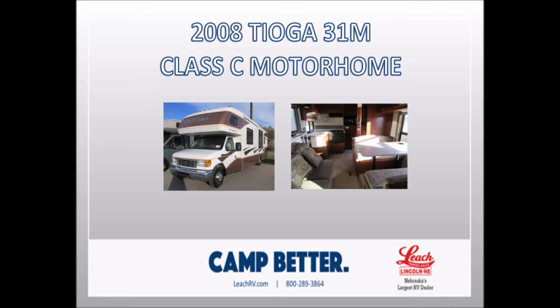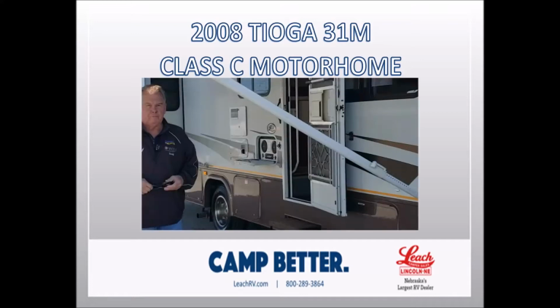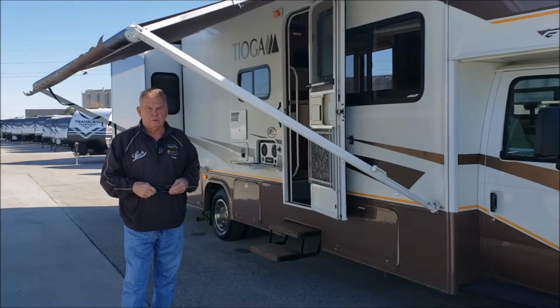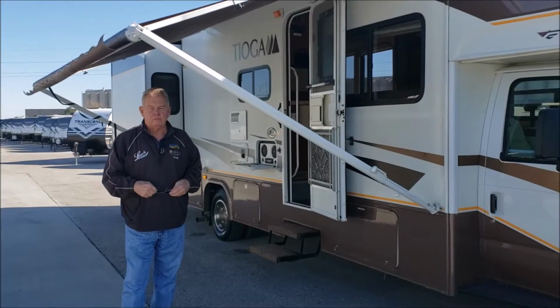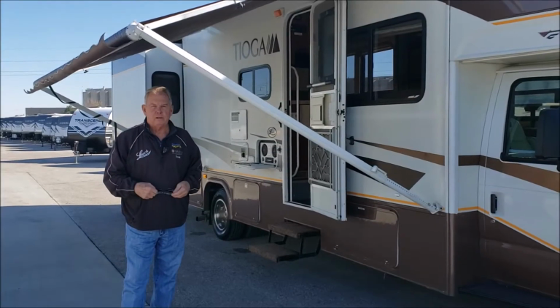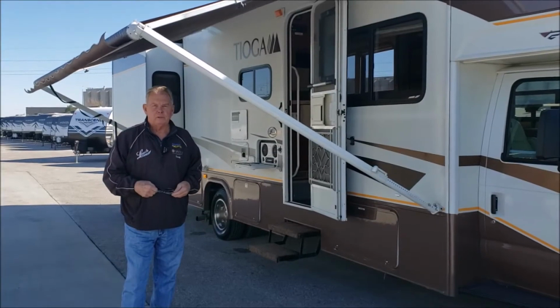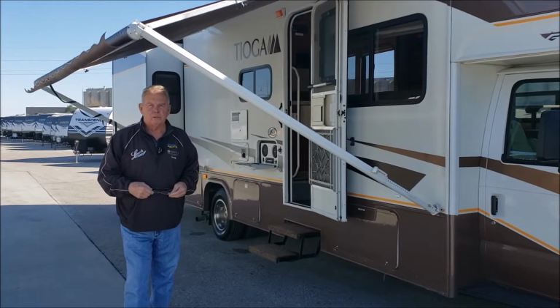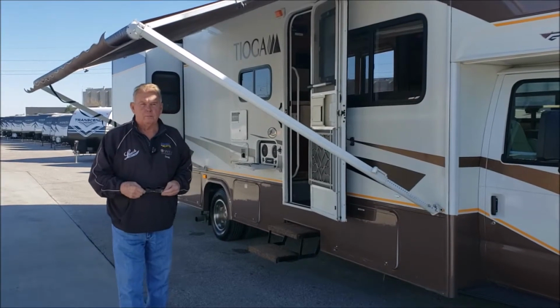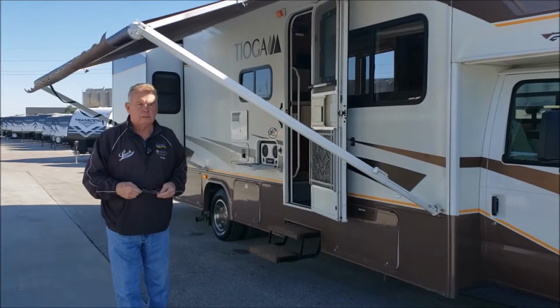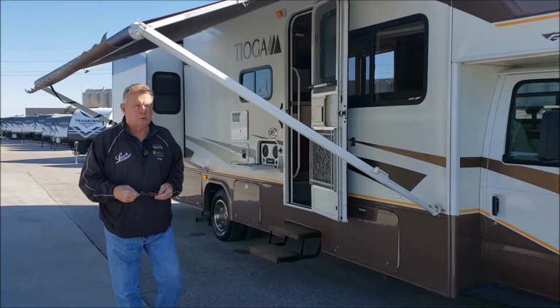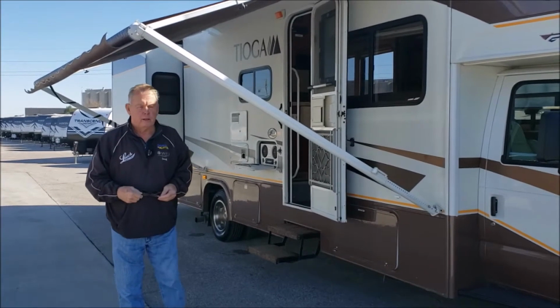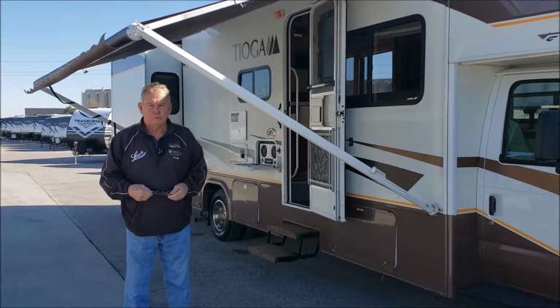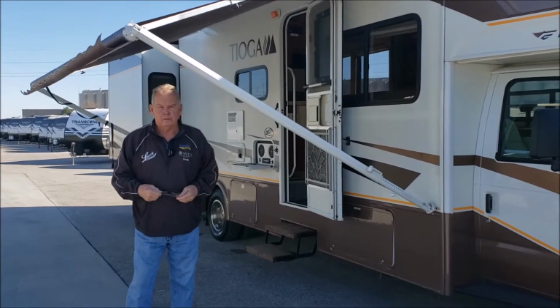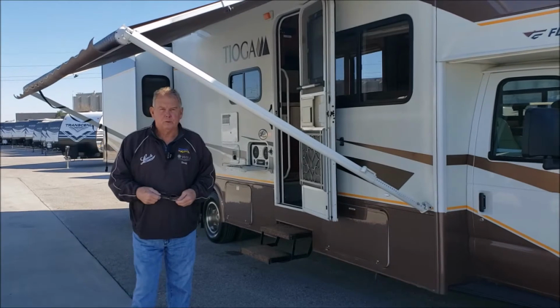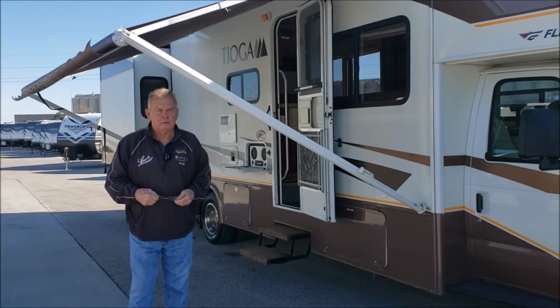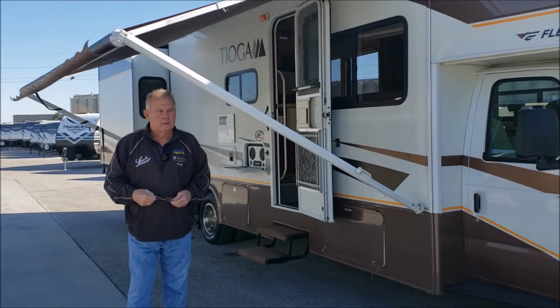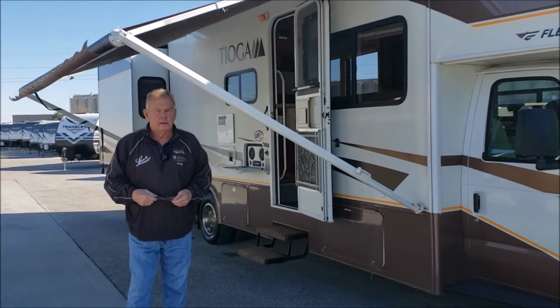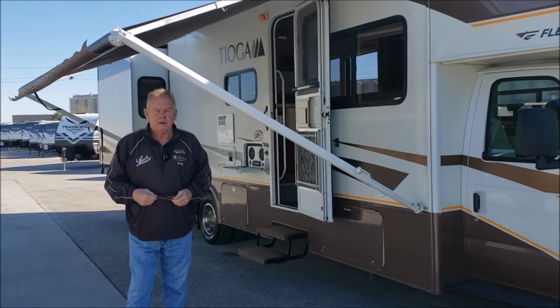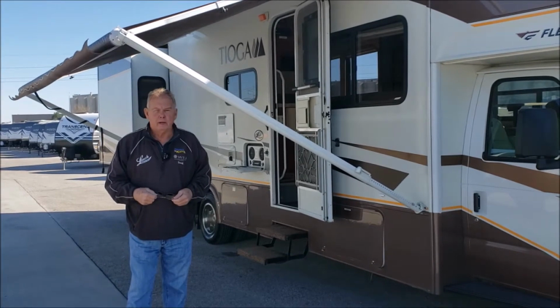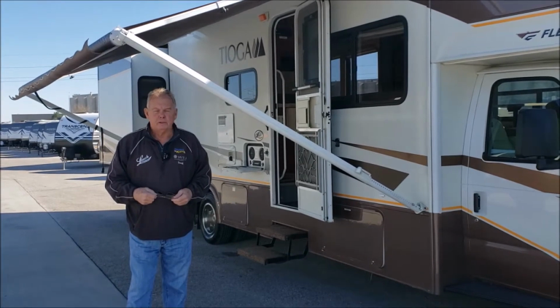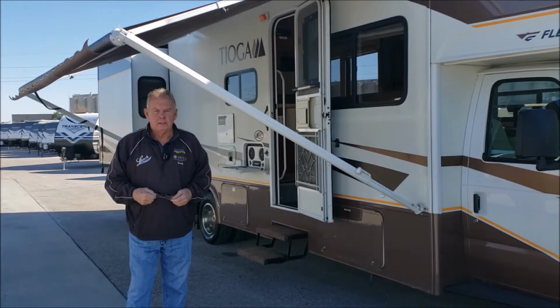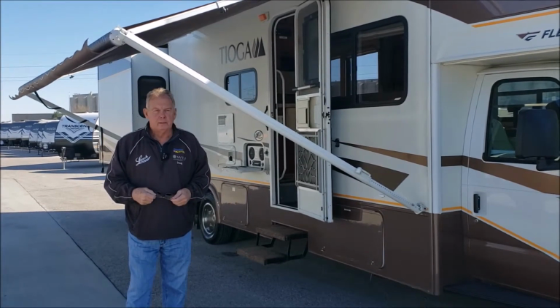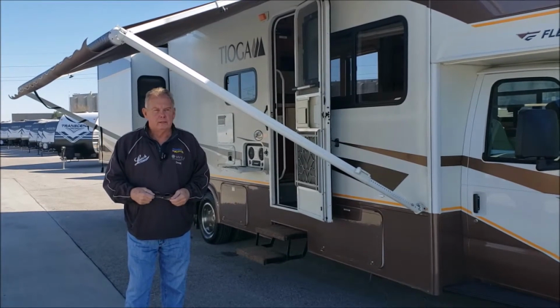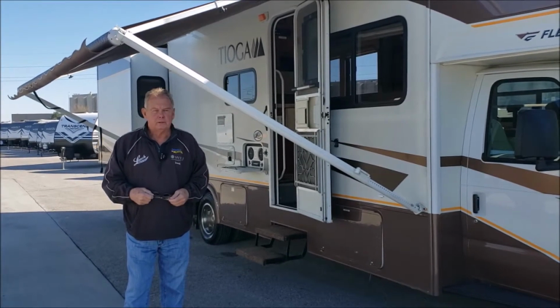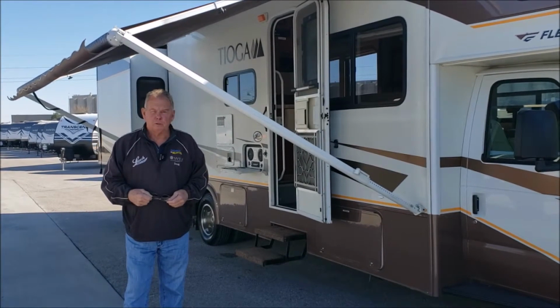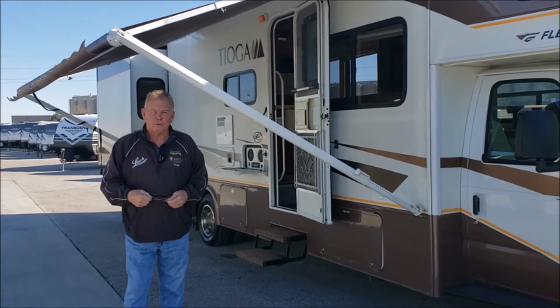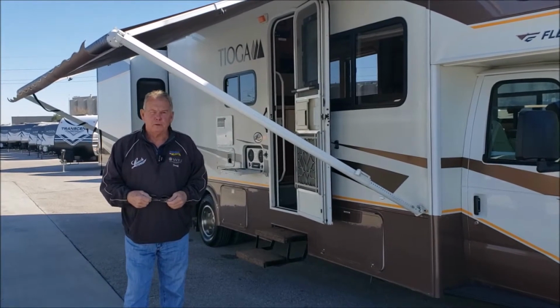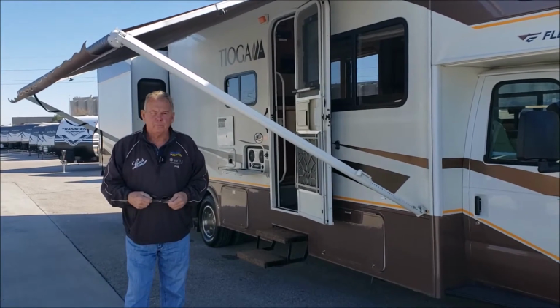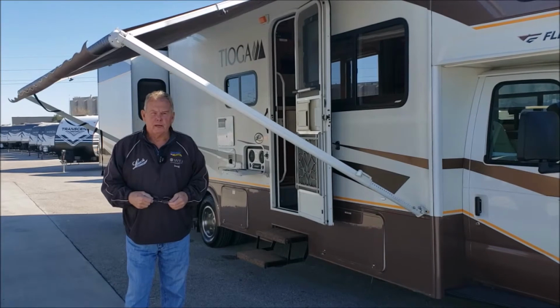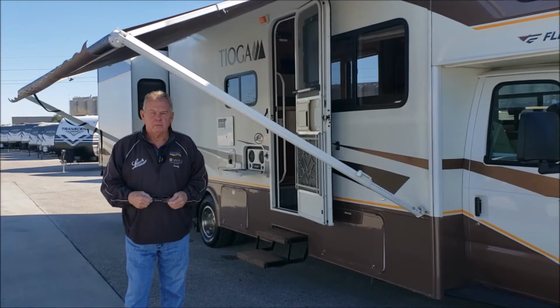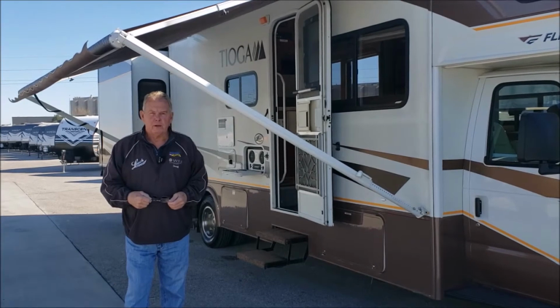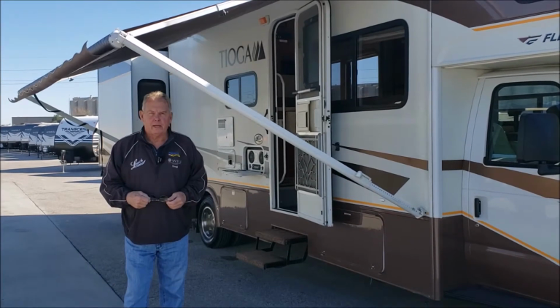Hi folks, I'm Doug from Leach Camper Sales in Lincoln, Nebraska. We're located at 27th and Cornhusker. If you're coming down Interstate 80, take exit 403 and come exactly three miles south.